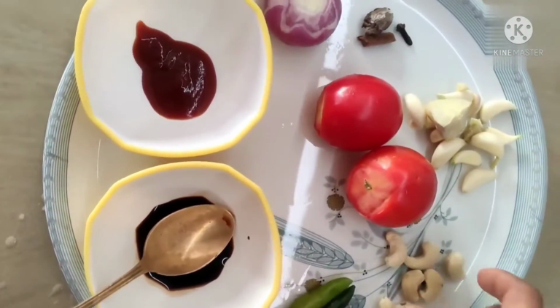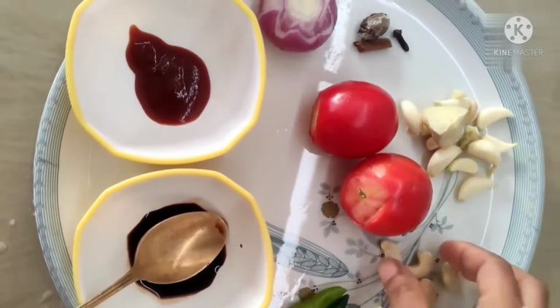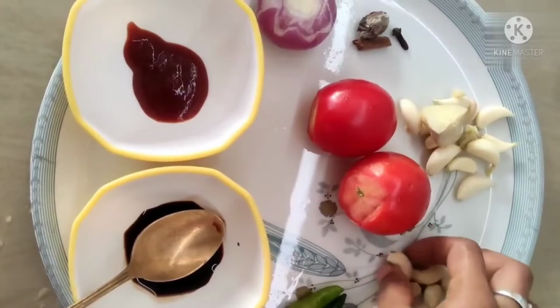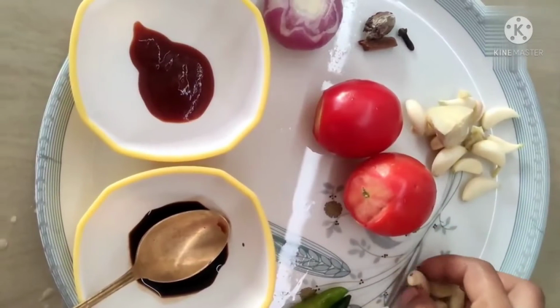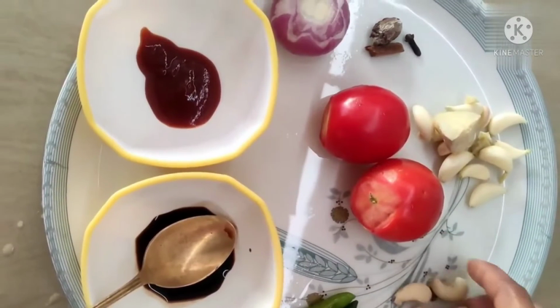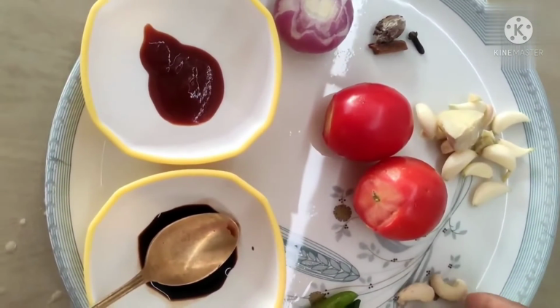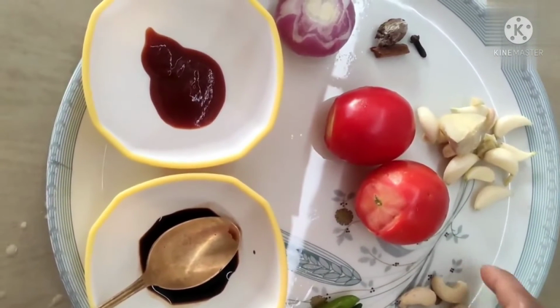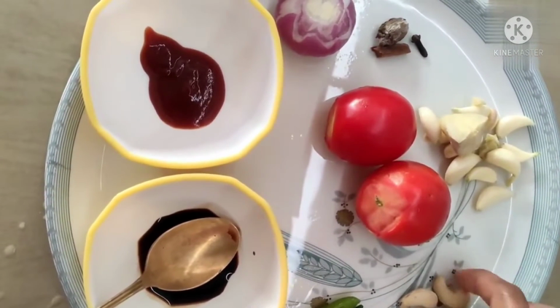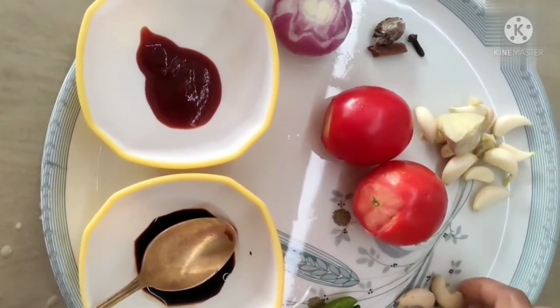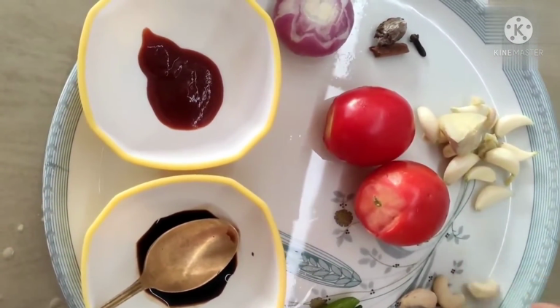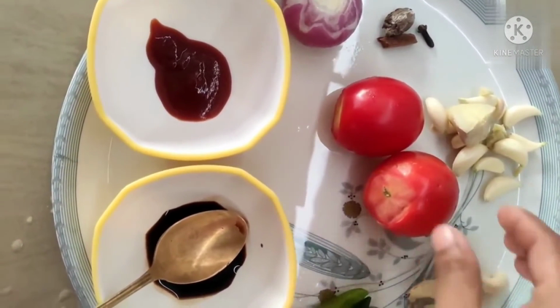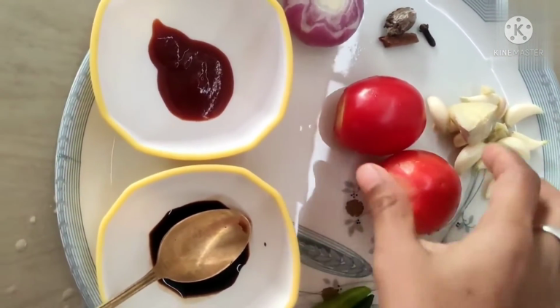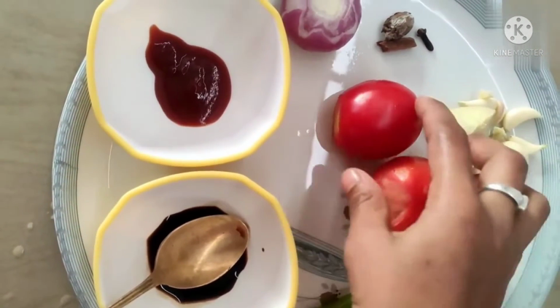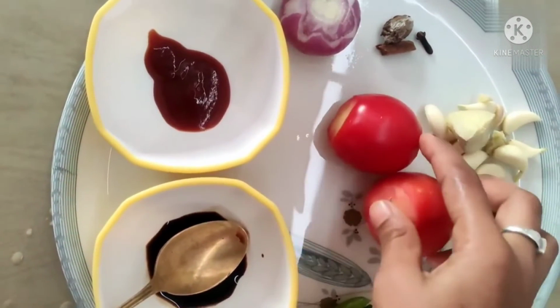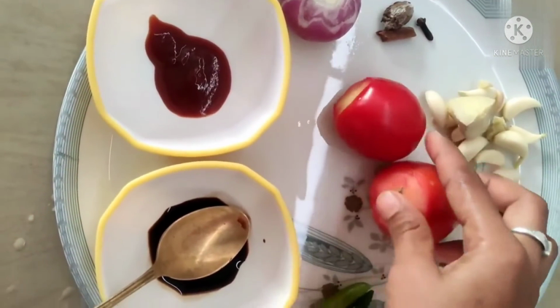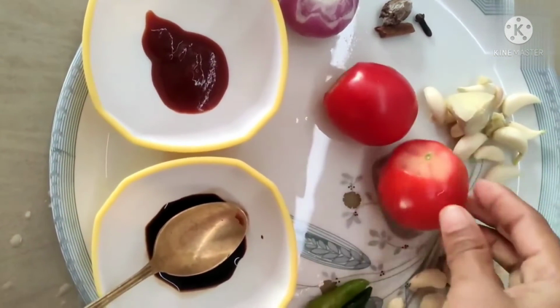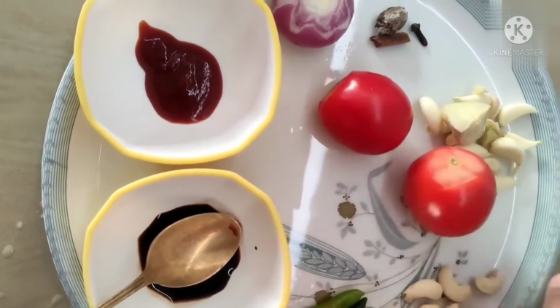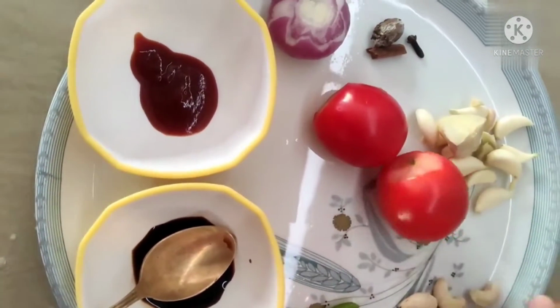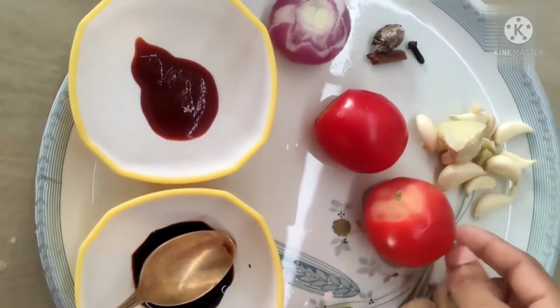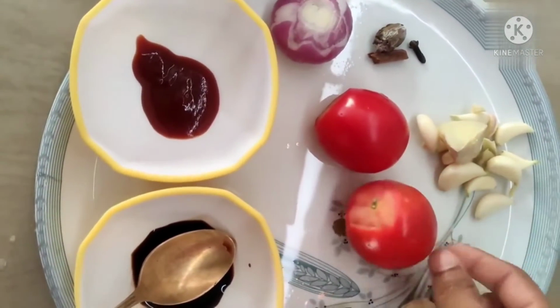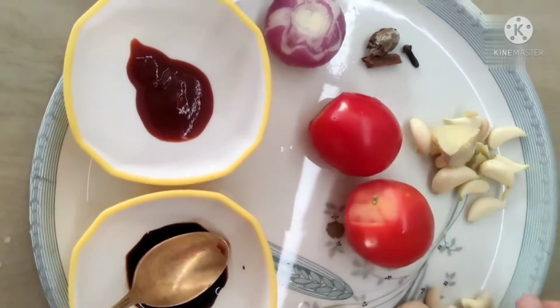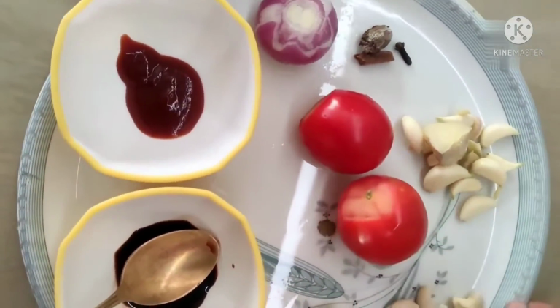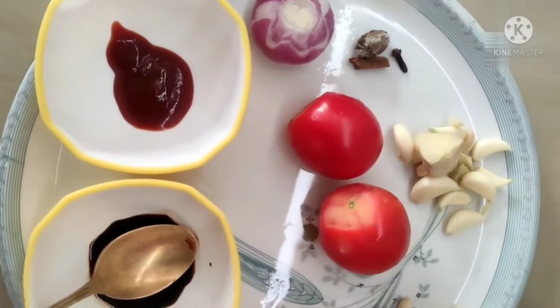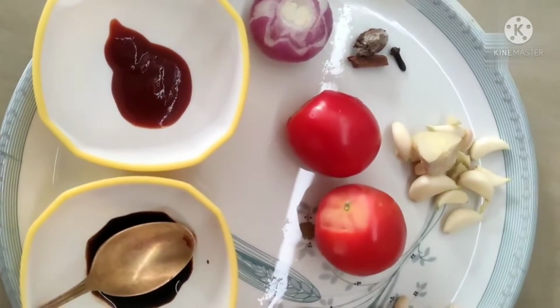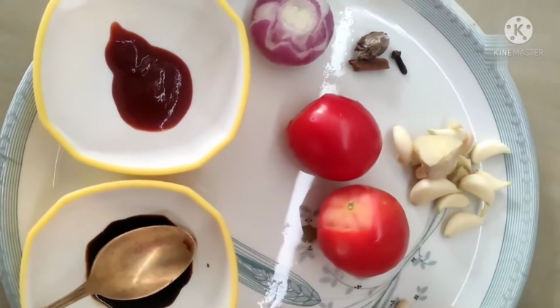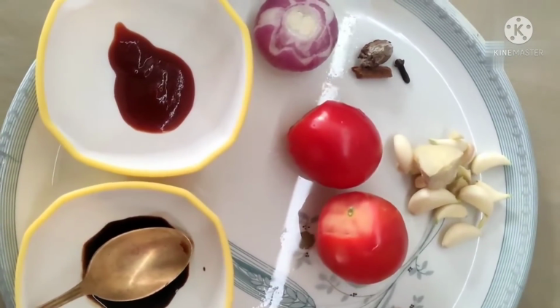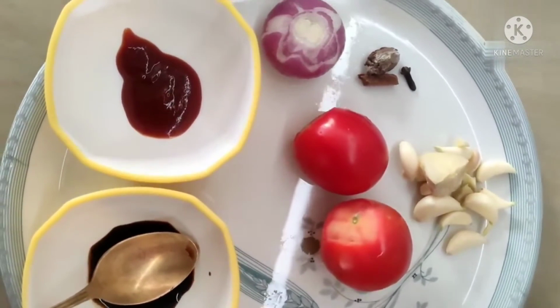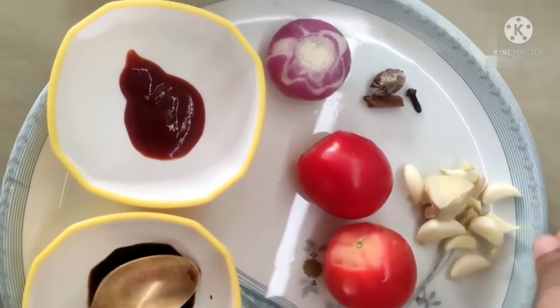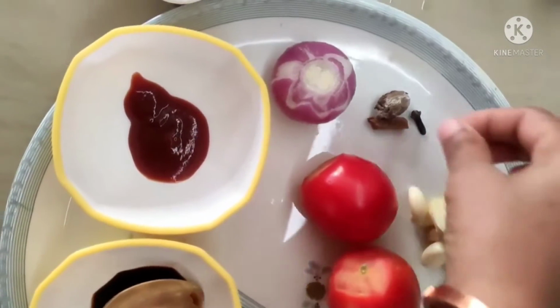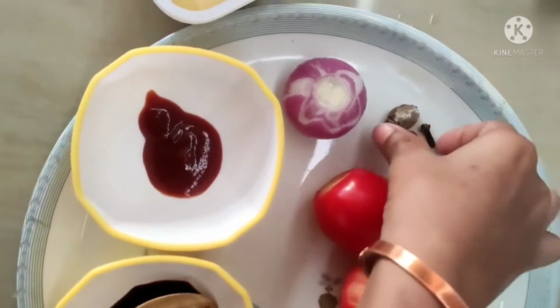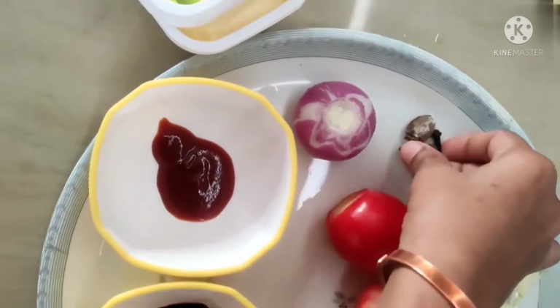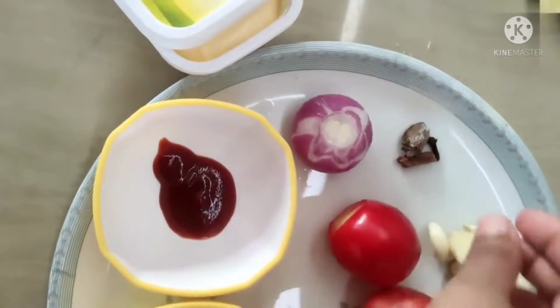We have a corn. I will have four ingredients.